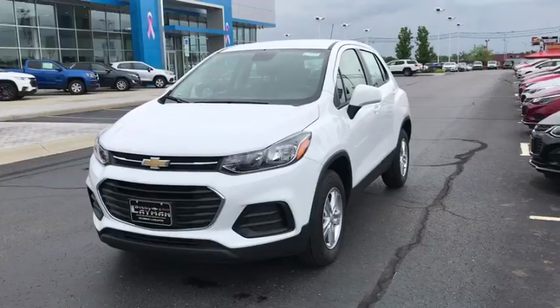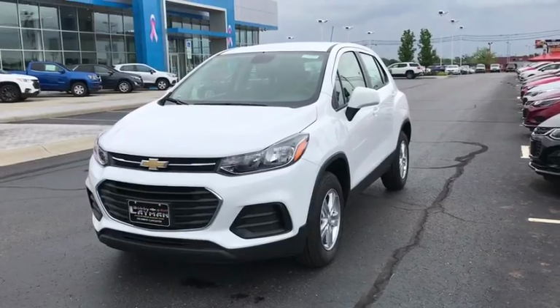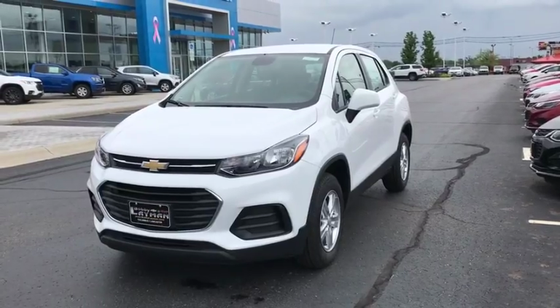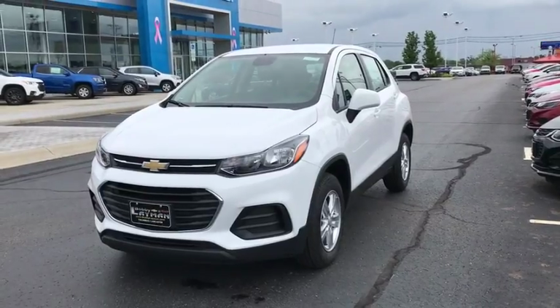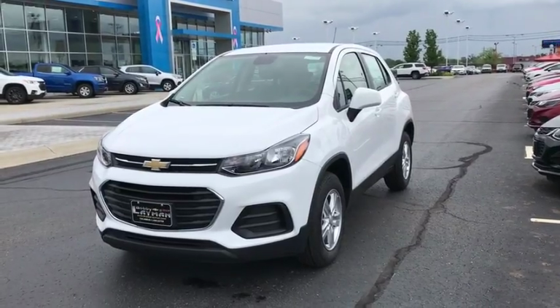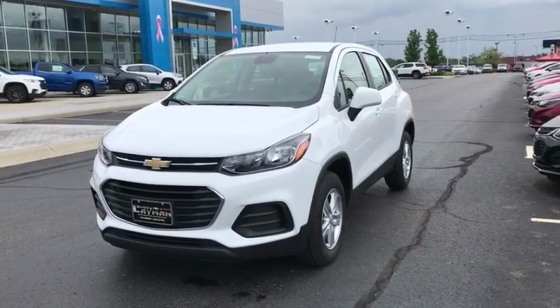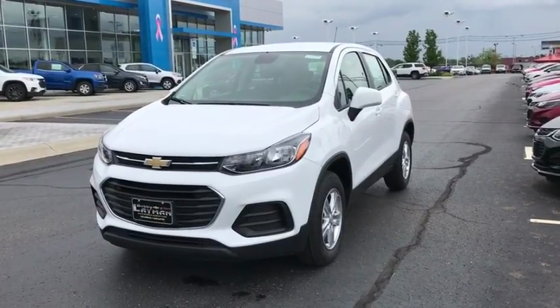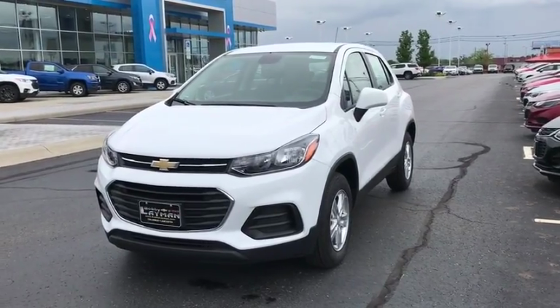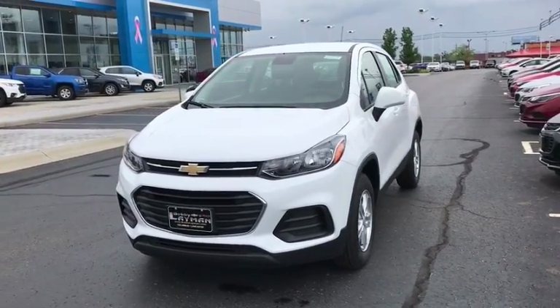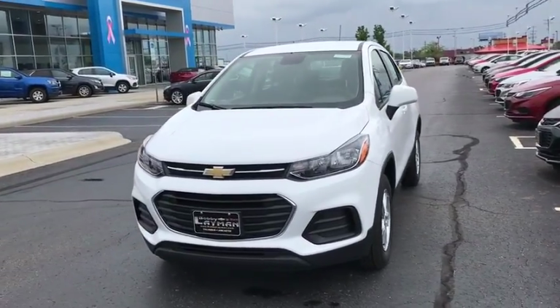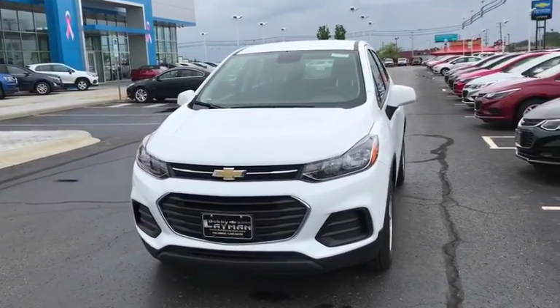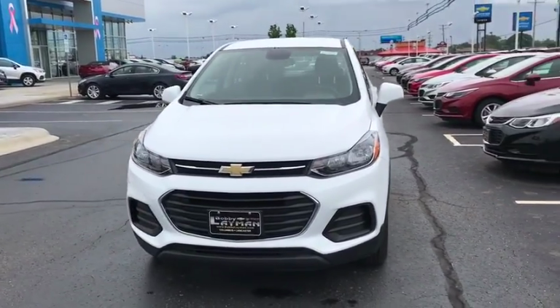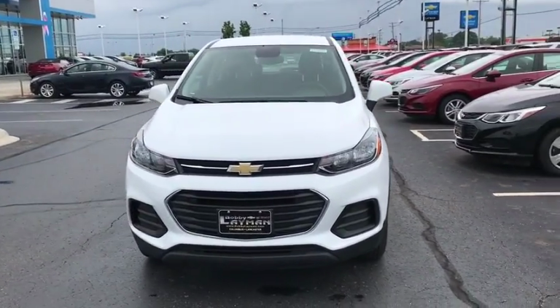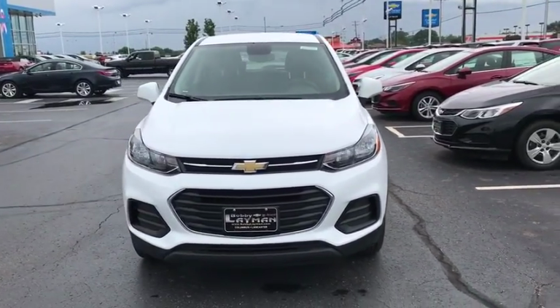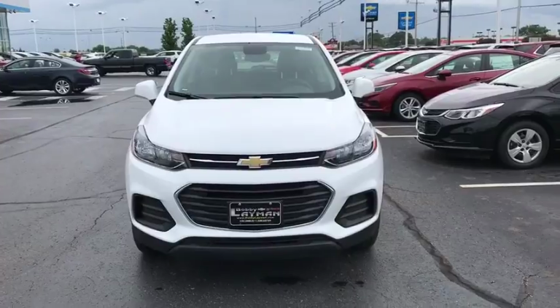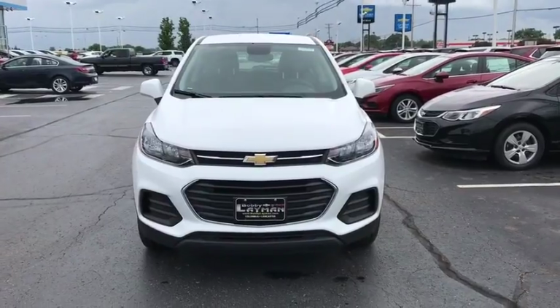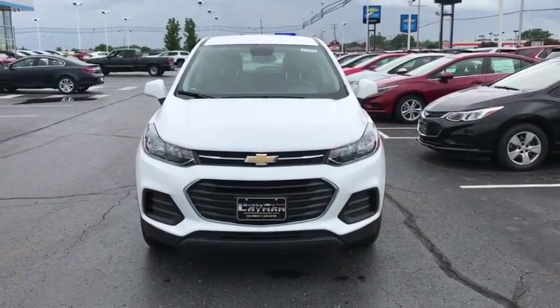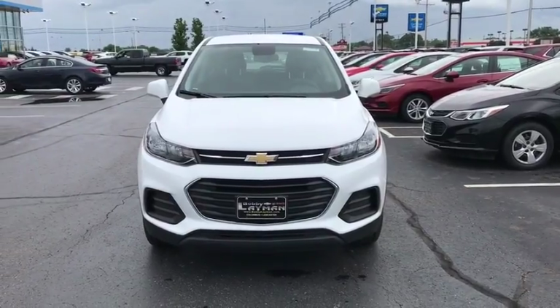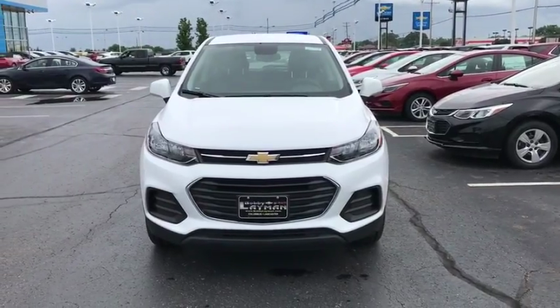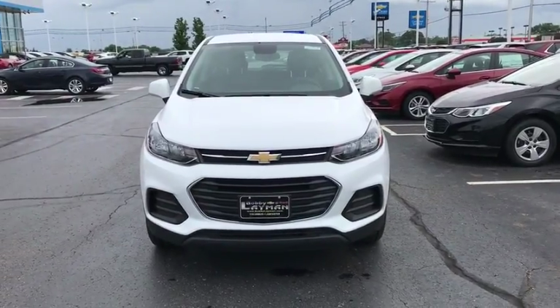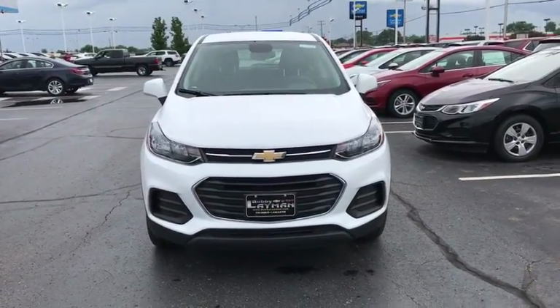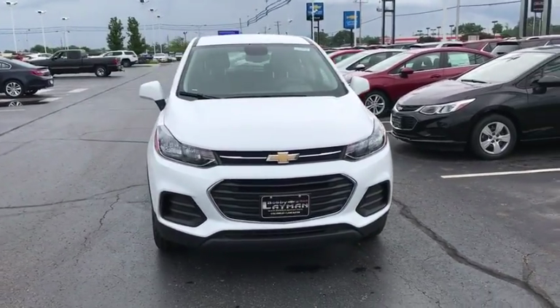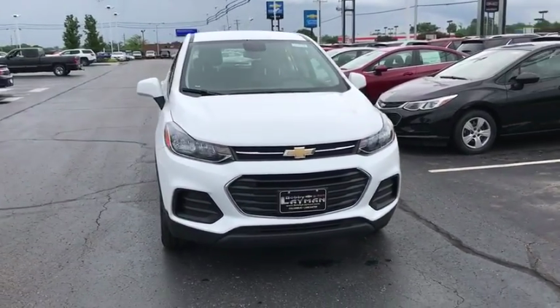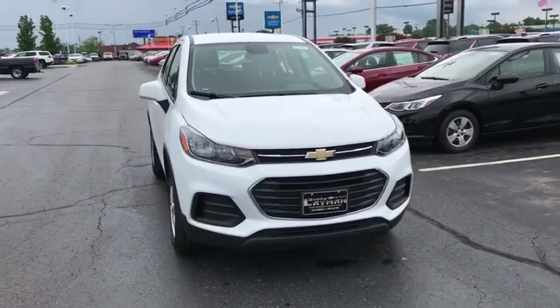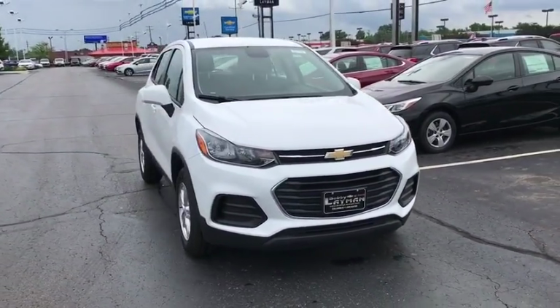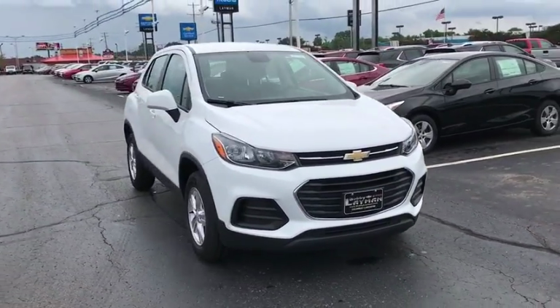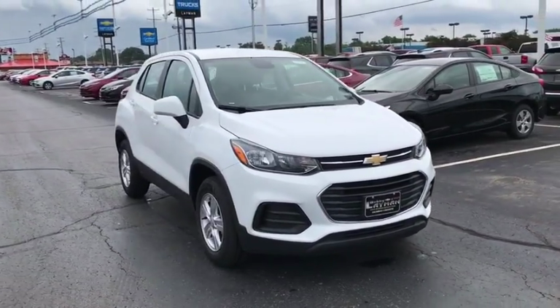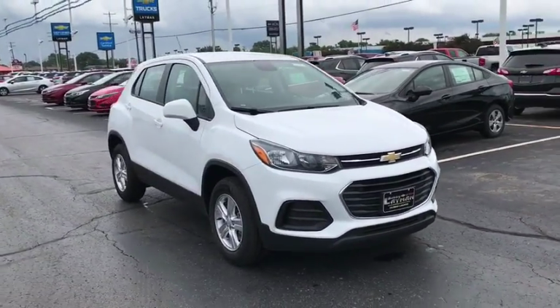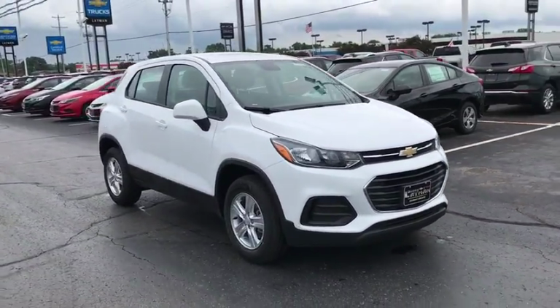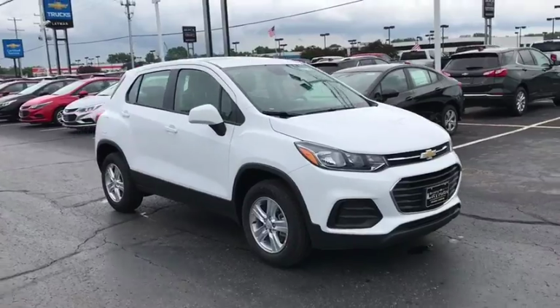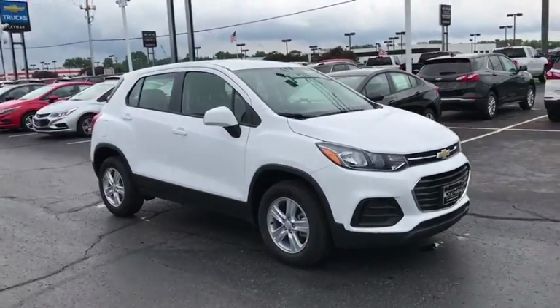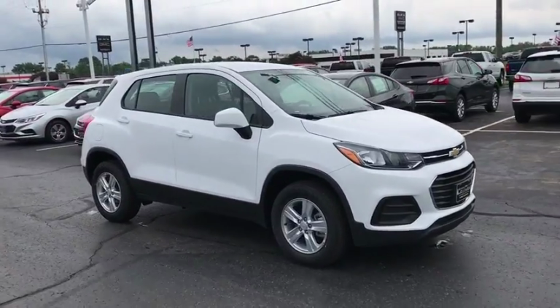The 2018 Chevrolet Trax. The Trax is tiny on the outside but remarkably spacious within. It comes with a clean and modern interior. This vehicle has less than 100 miles.